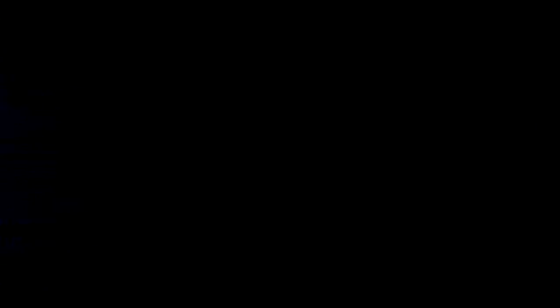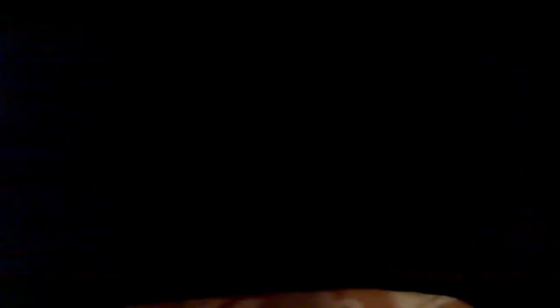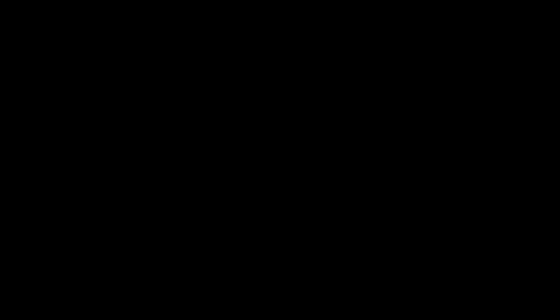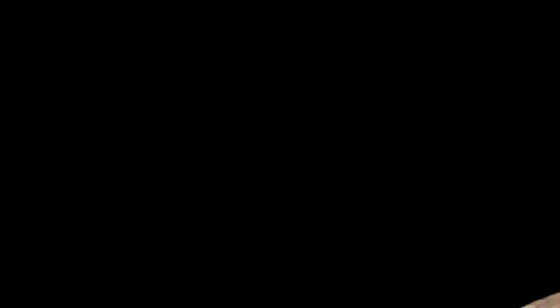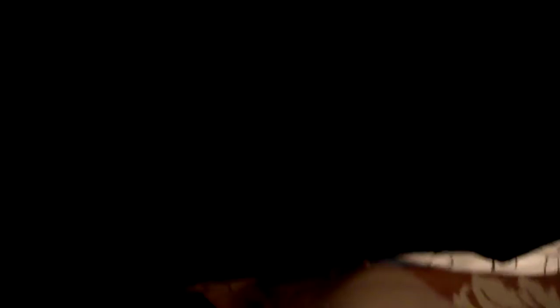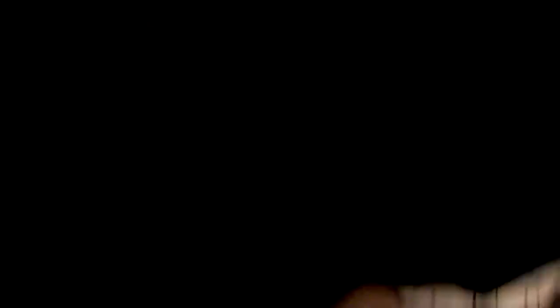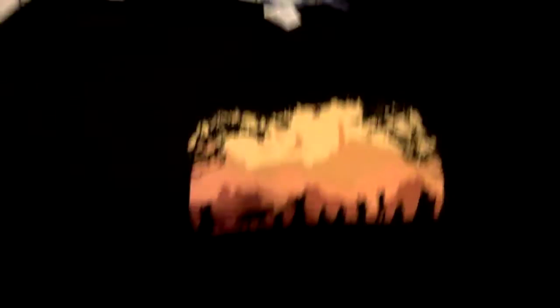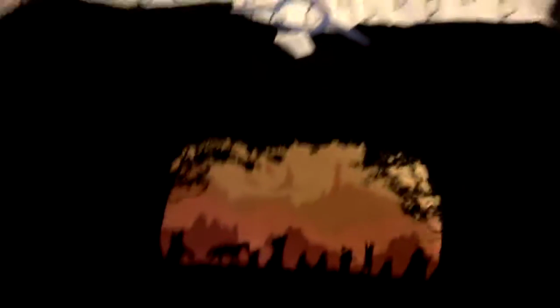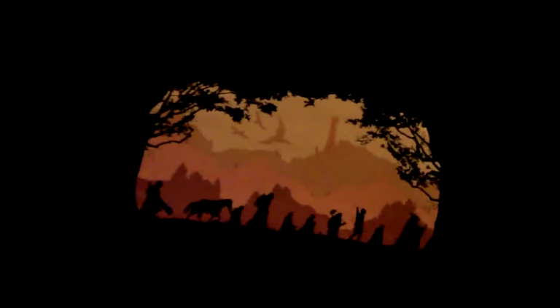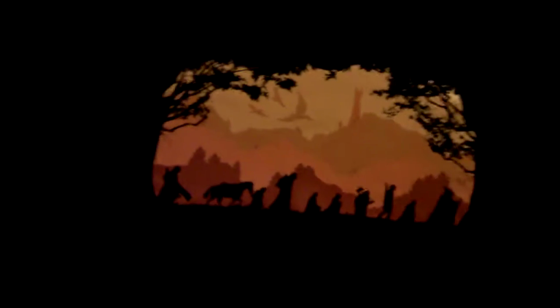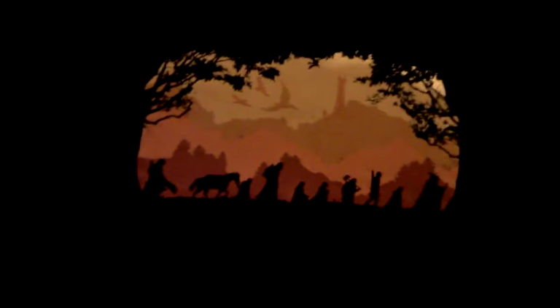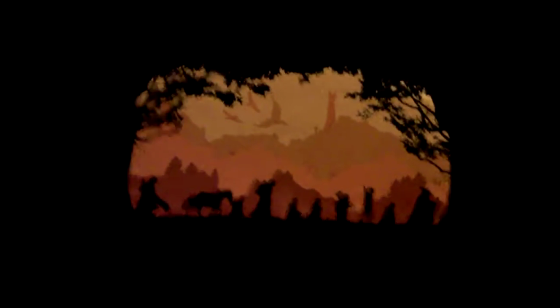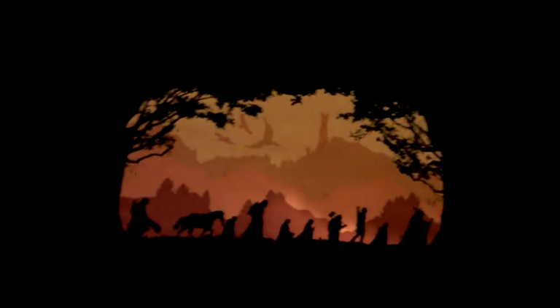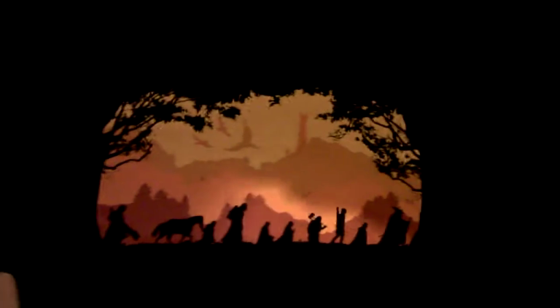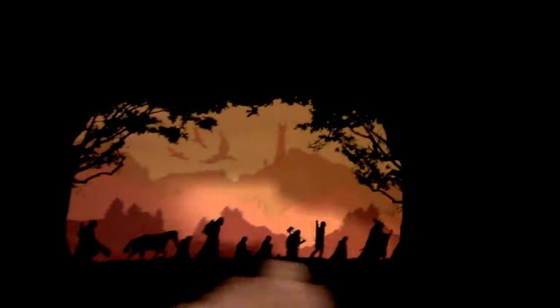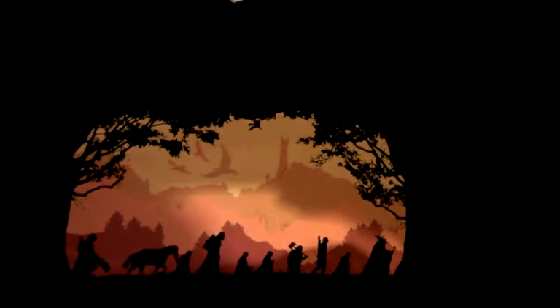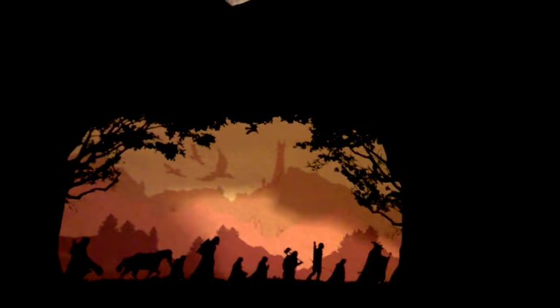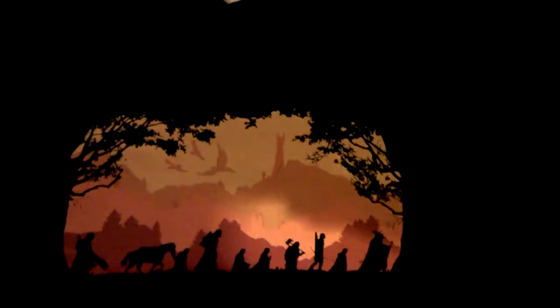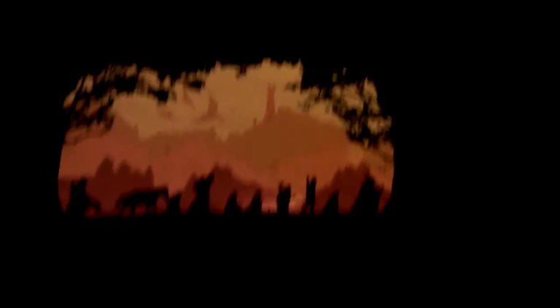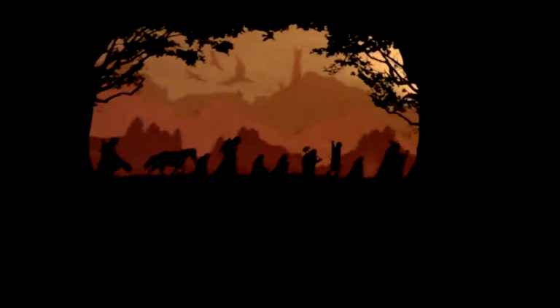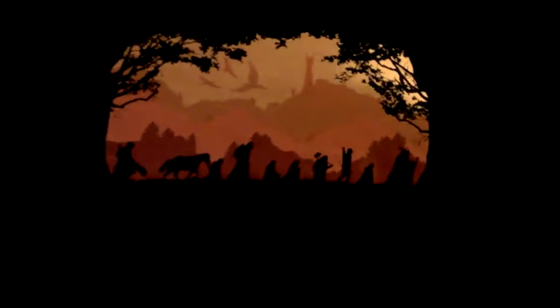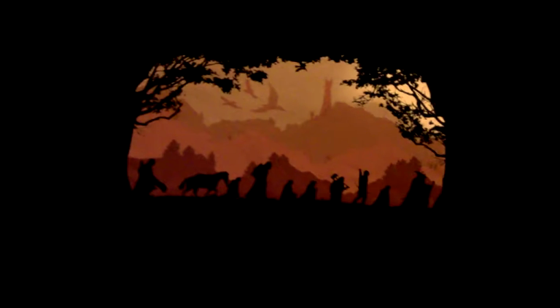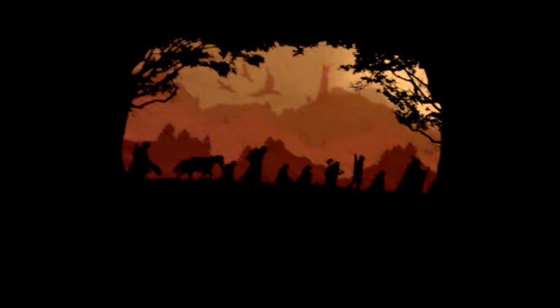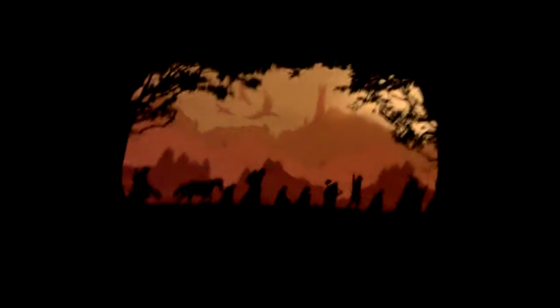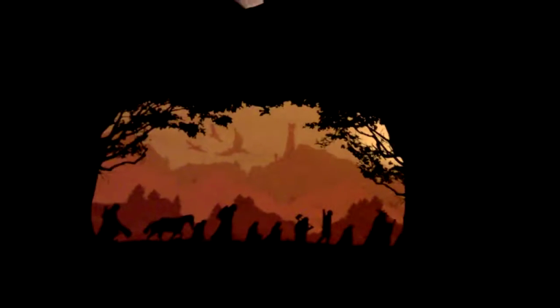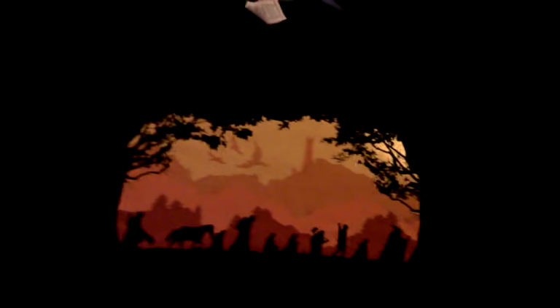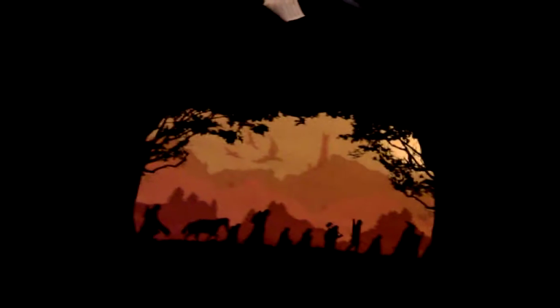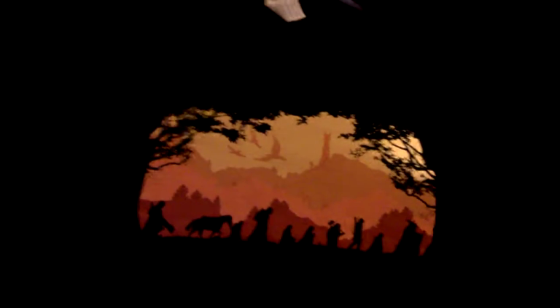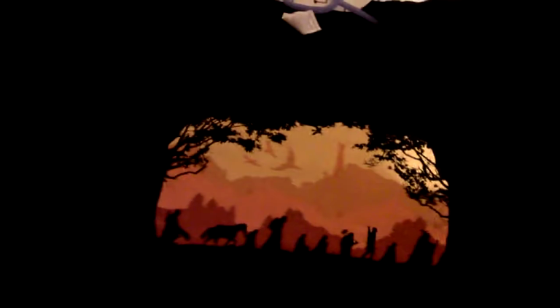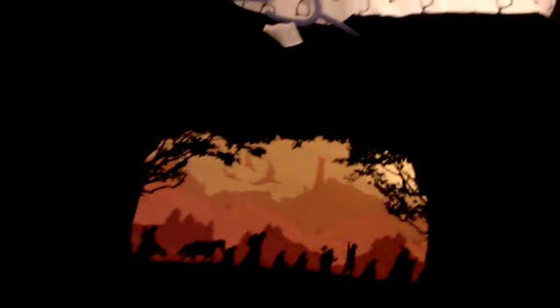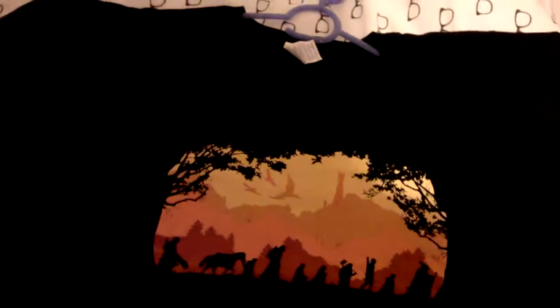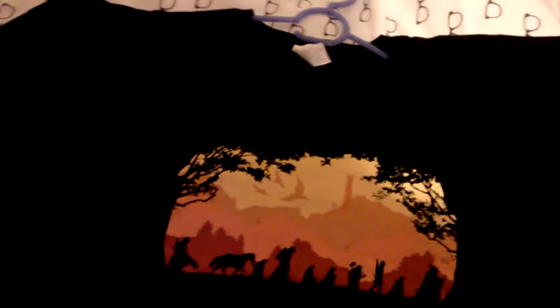The first one is from the Lord of the Rings and it's the Fellowship of the Ring. You've got them all there — Gandalf, Frodo, Legolas, Gimli, Merry, Pippin.